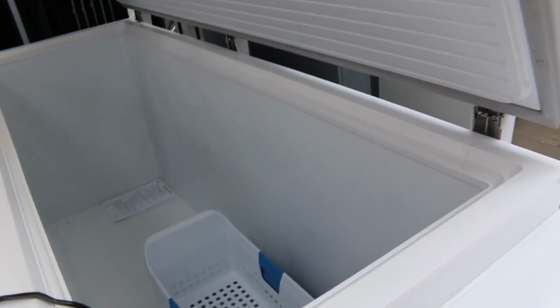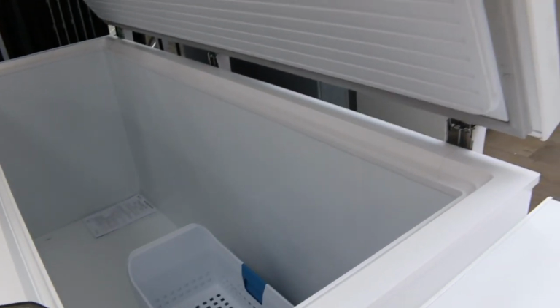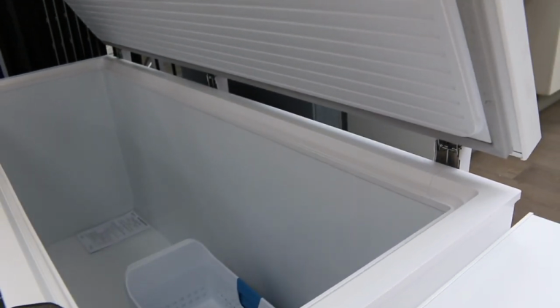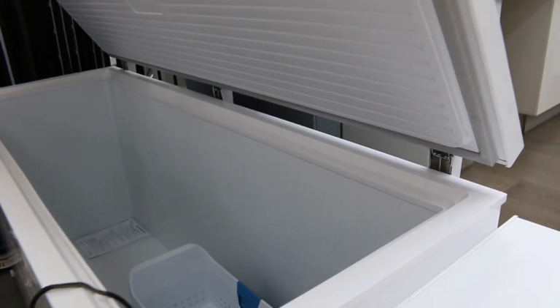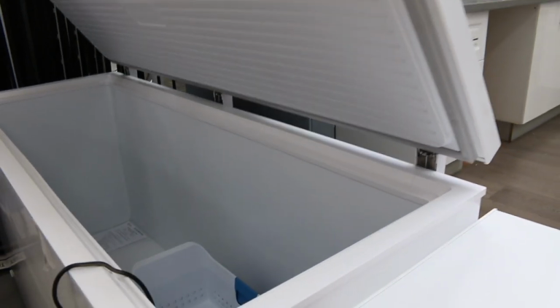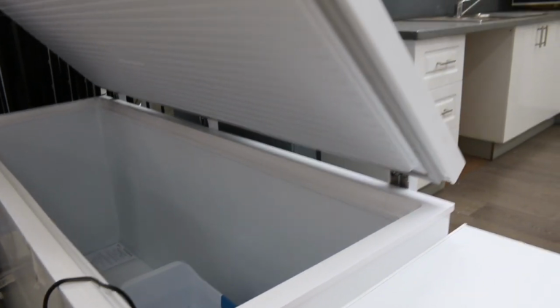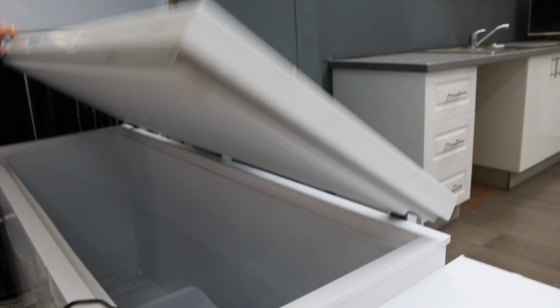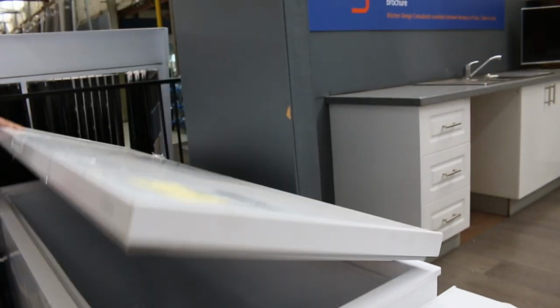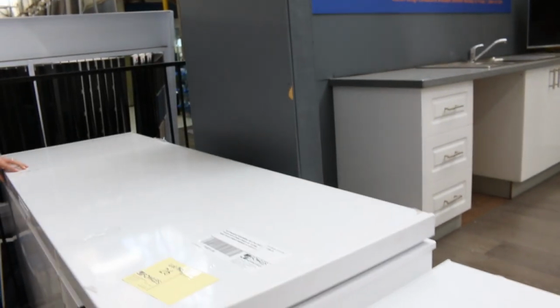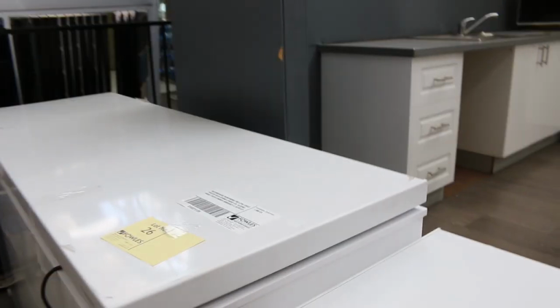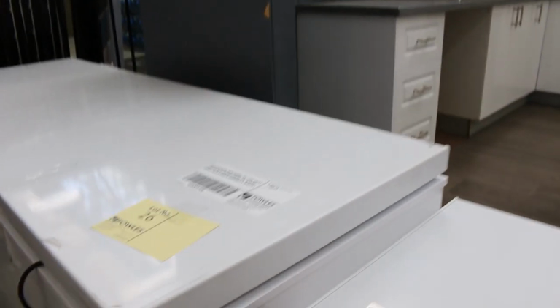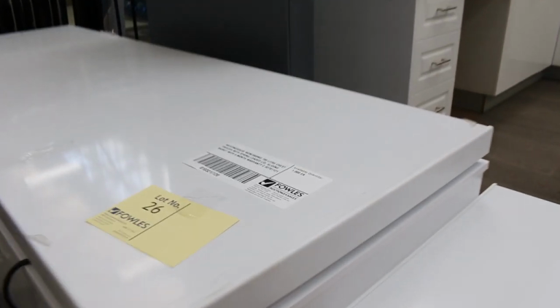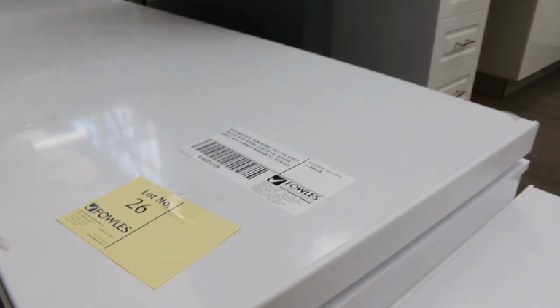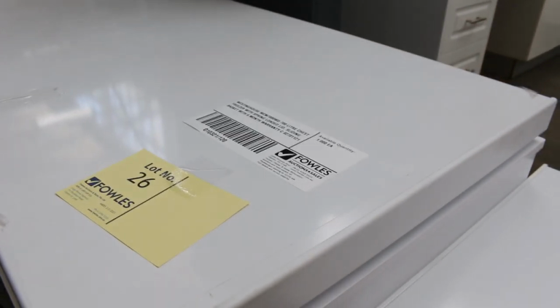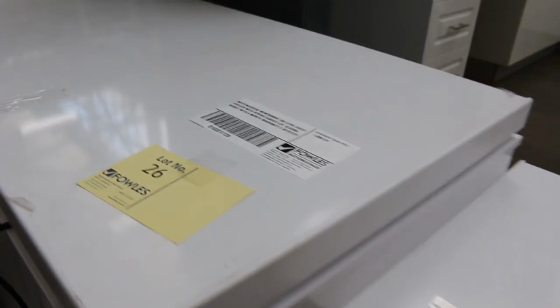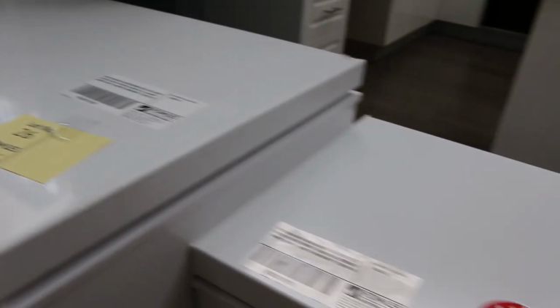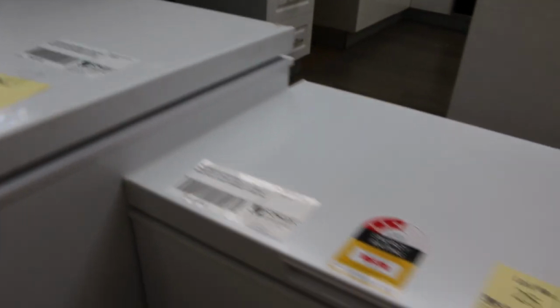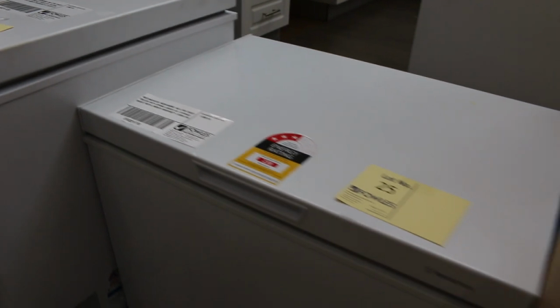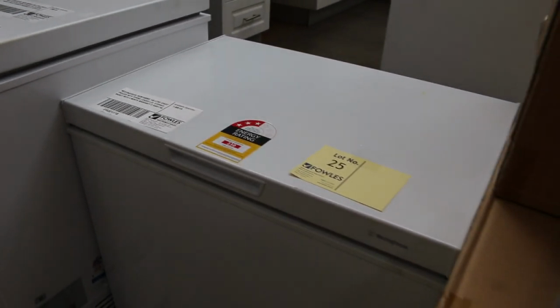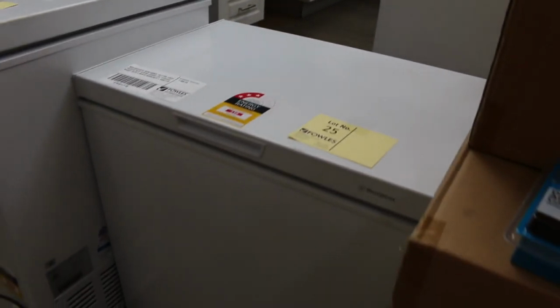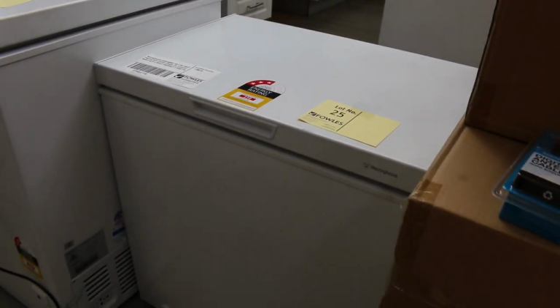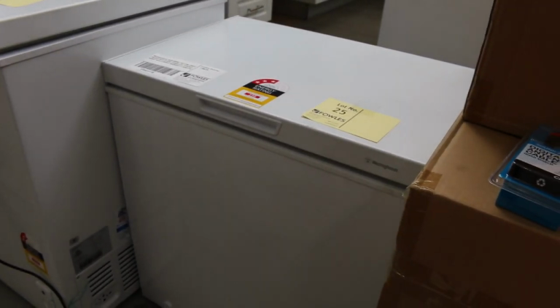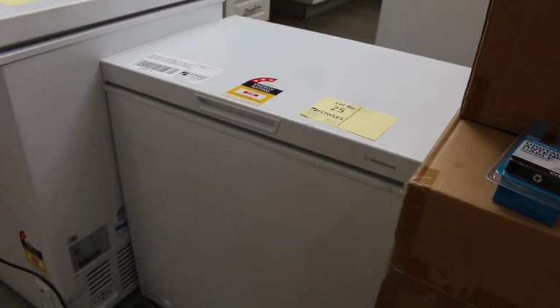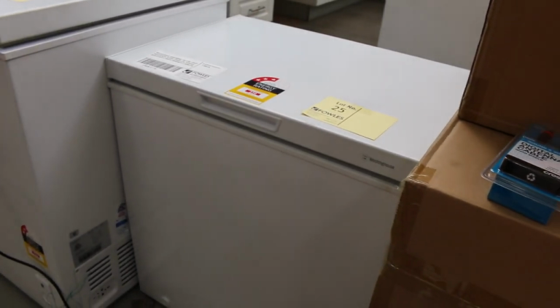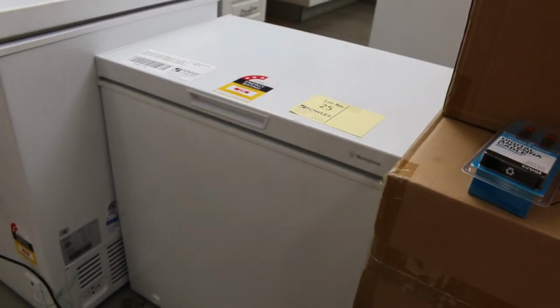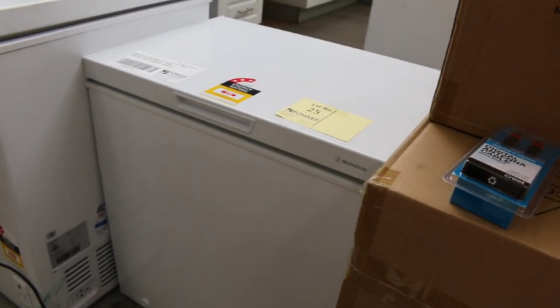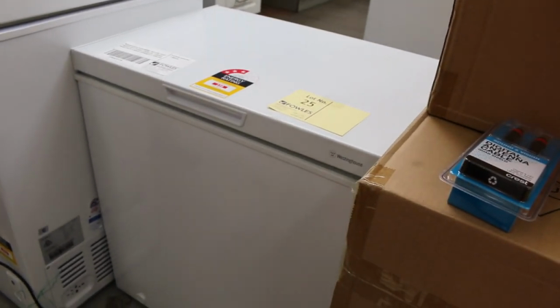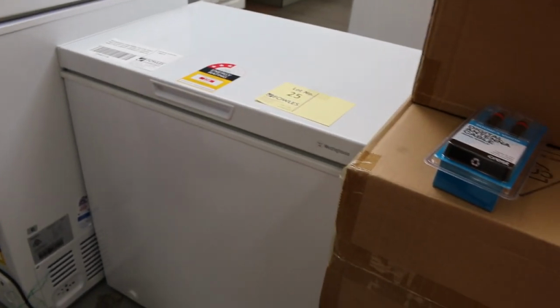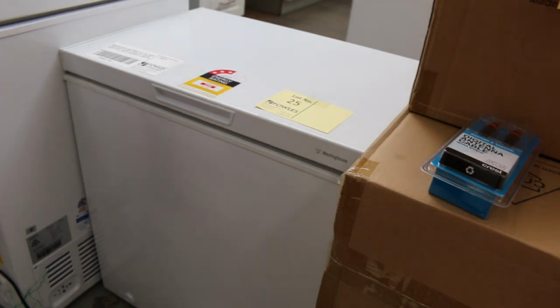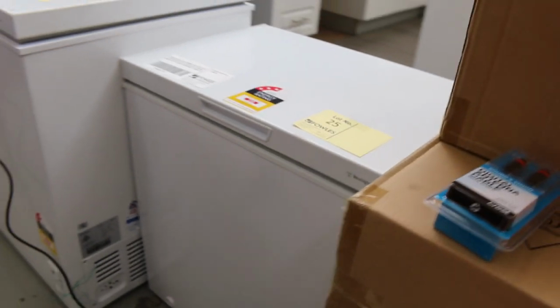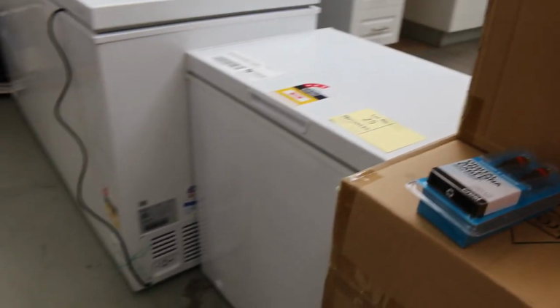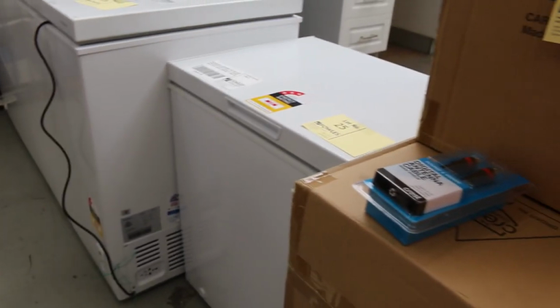Great big freezer and it's a six-month factory warranty out of Westinghouse, I think. We've got heaps of chest freezers in tomorrow — that's why I thought I'd start with a chest freezer. That's a smaller one there, 140 litres, so that's sort of your standard domestic size.